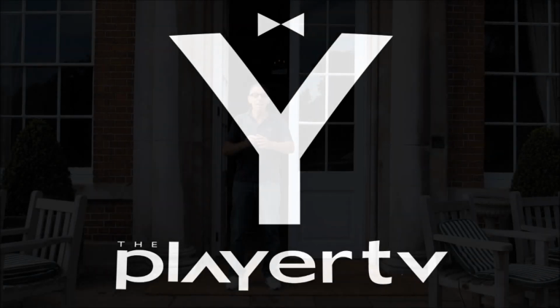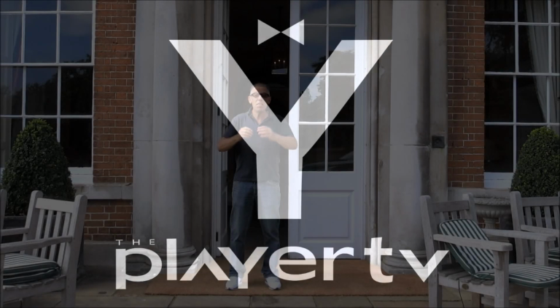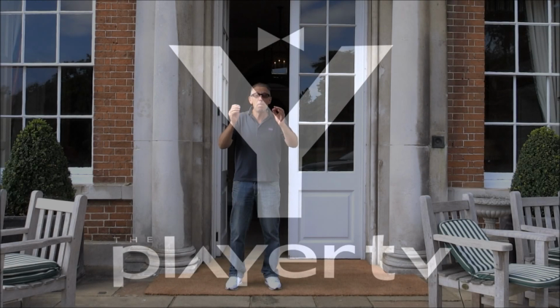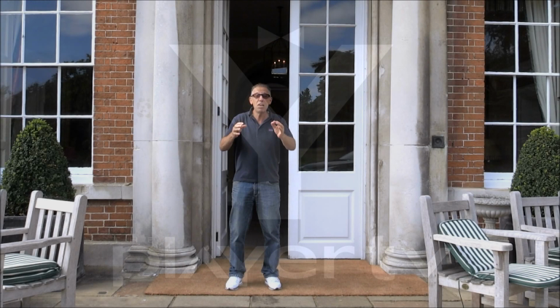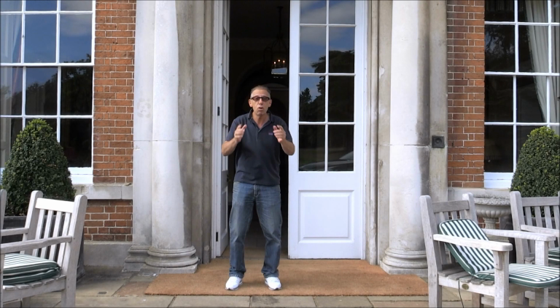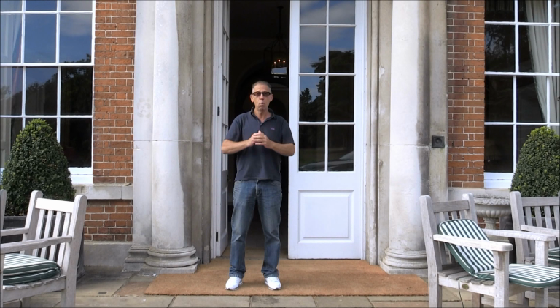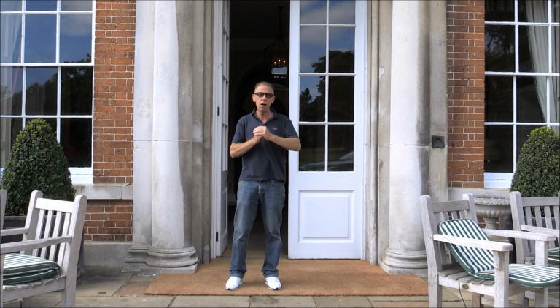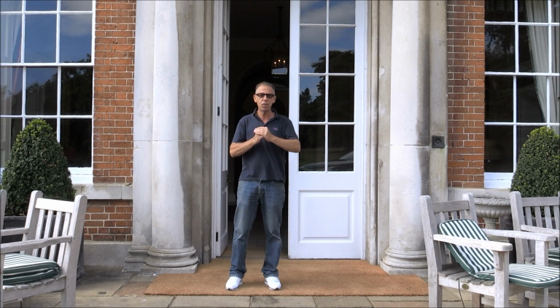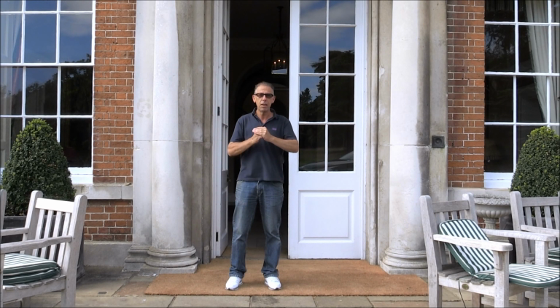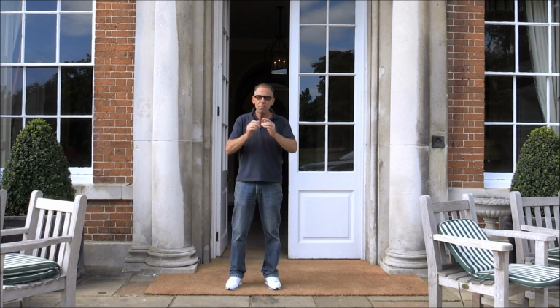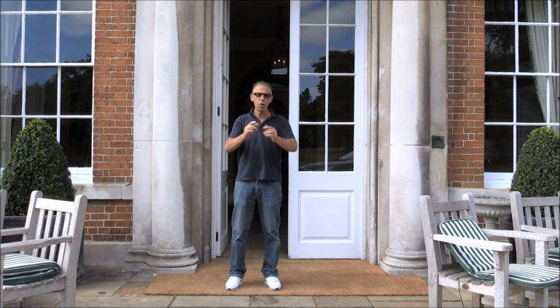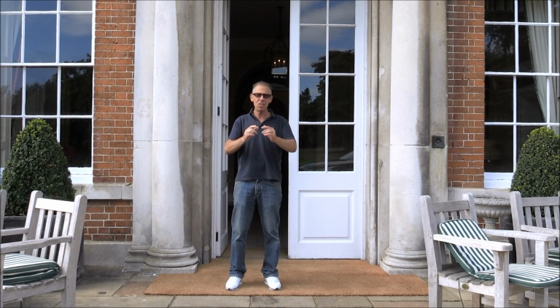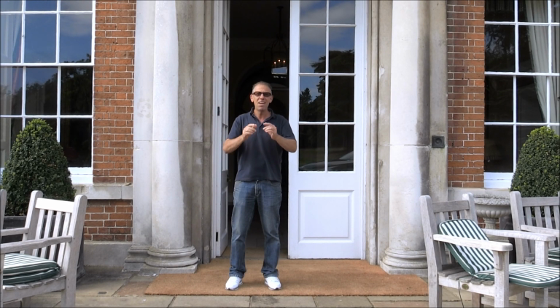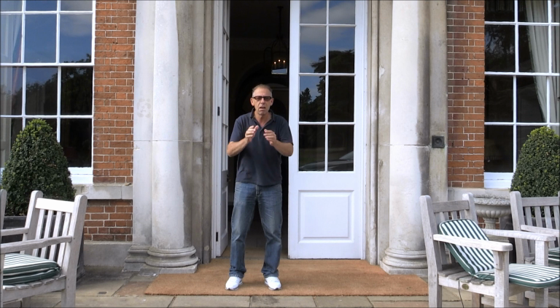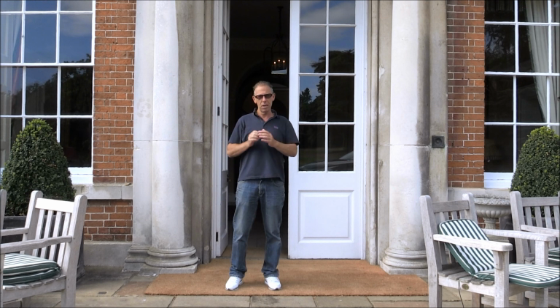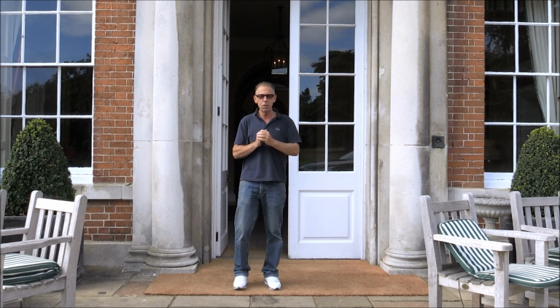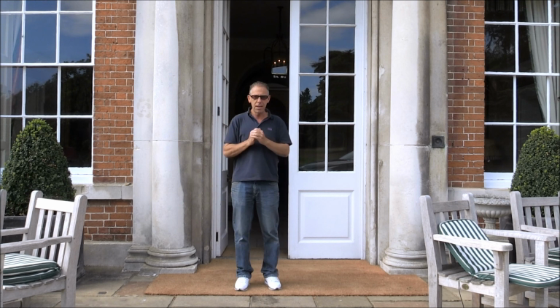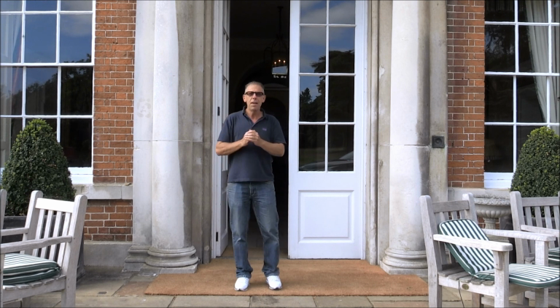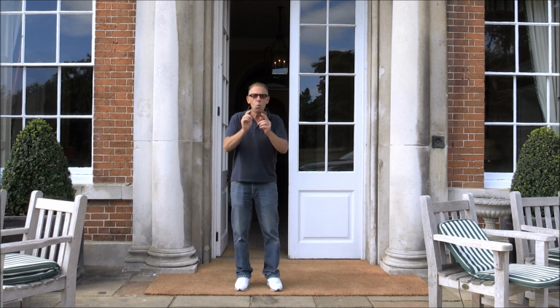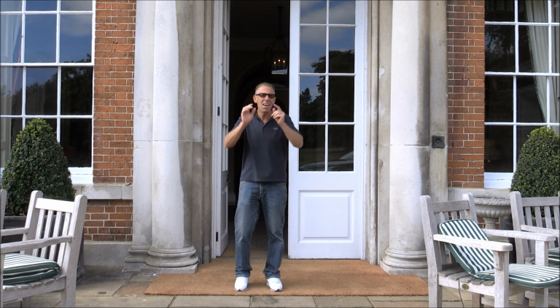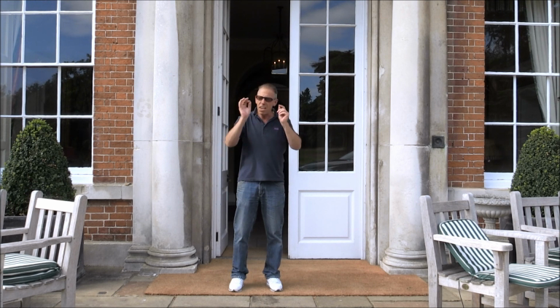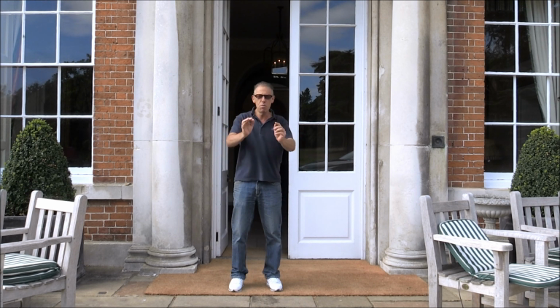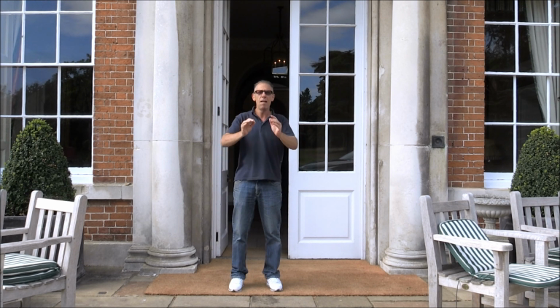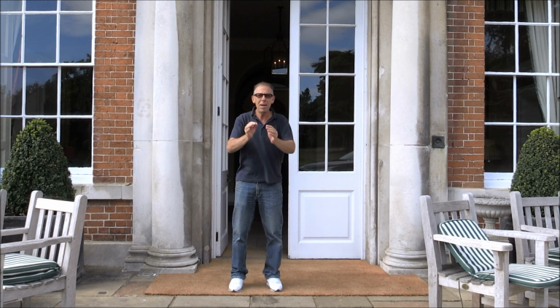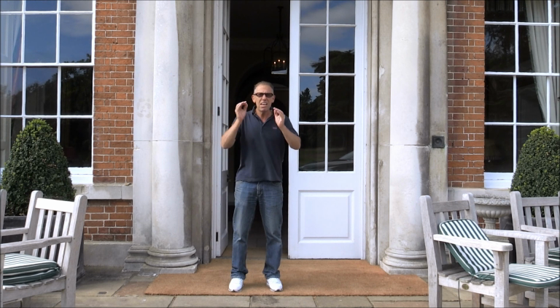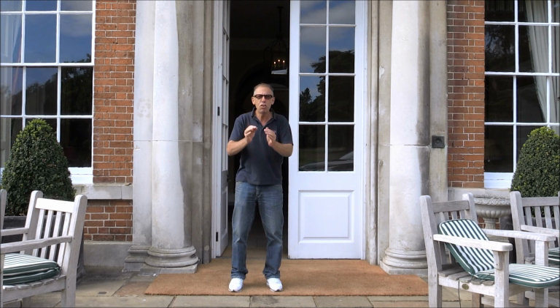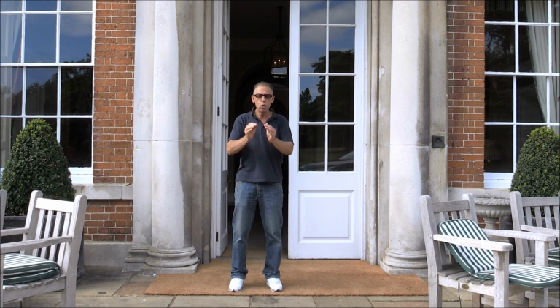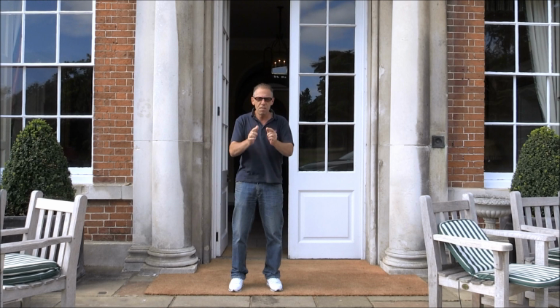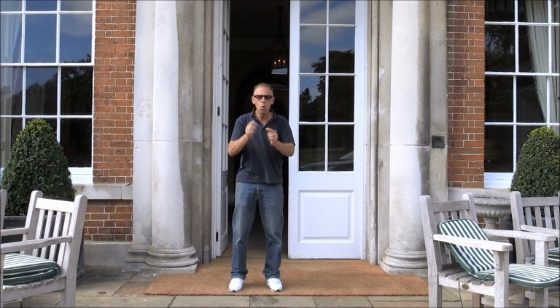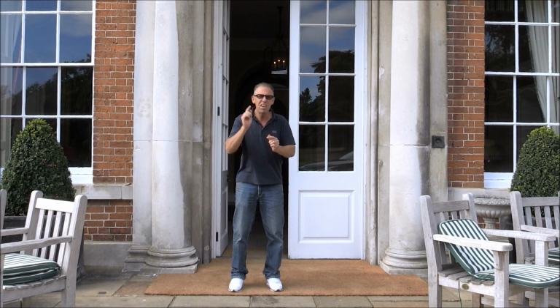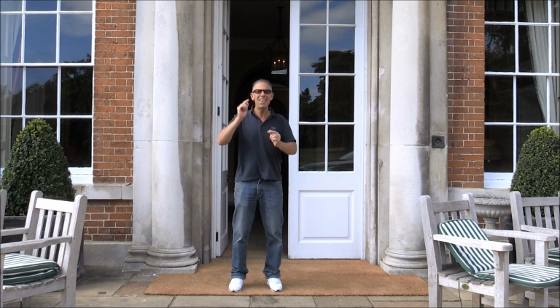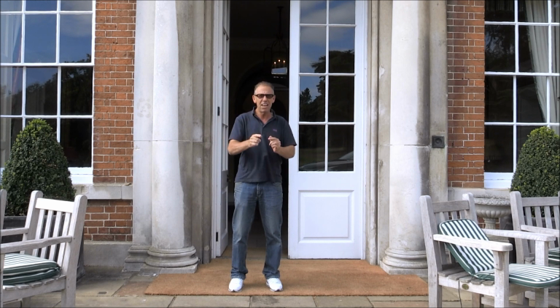I'm at the amazing Brockett Hall in Hertfordshire, but even more amazing is the car we're going to show you today. It's the one, the only, the Bentley Continental convertible V8S.